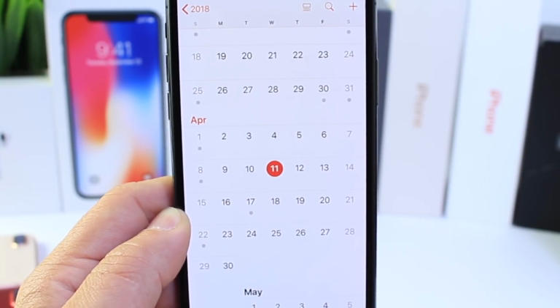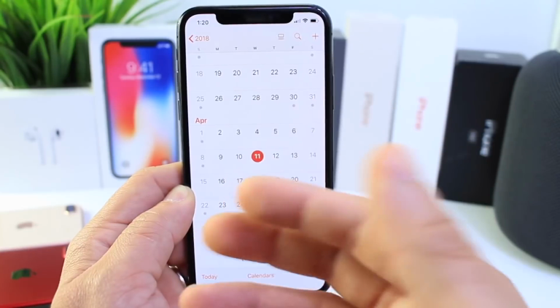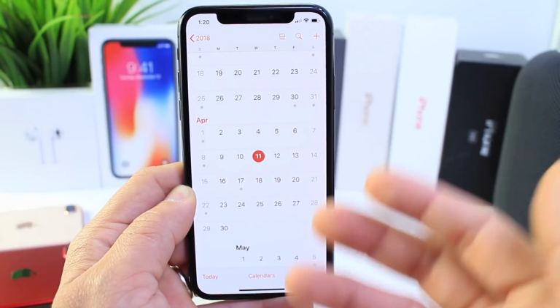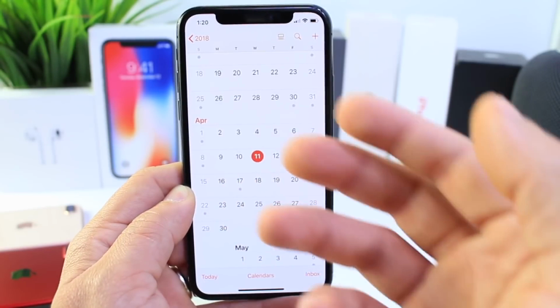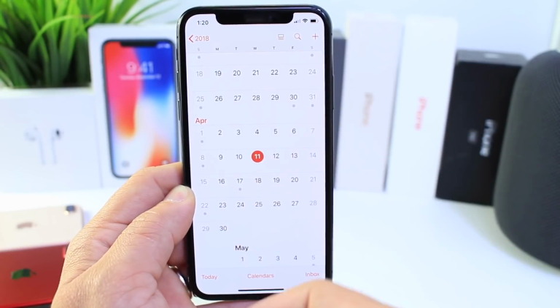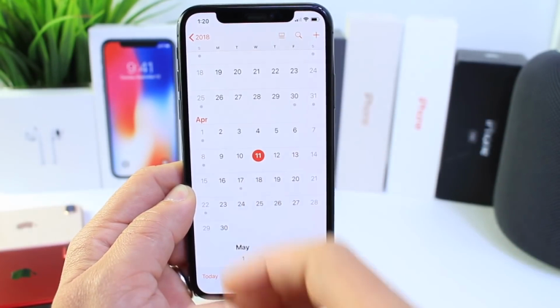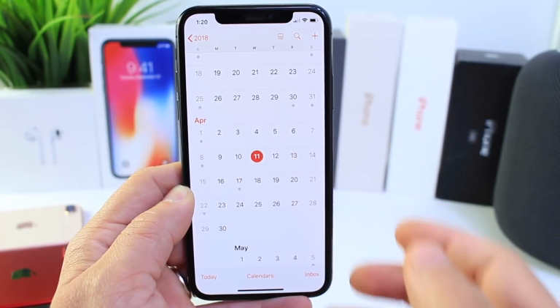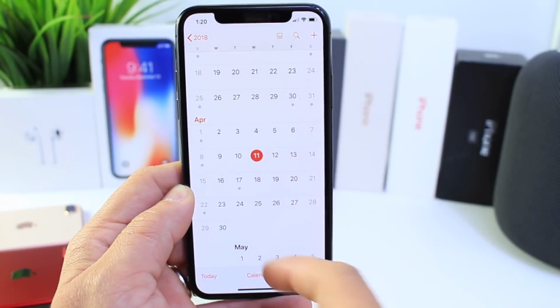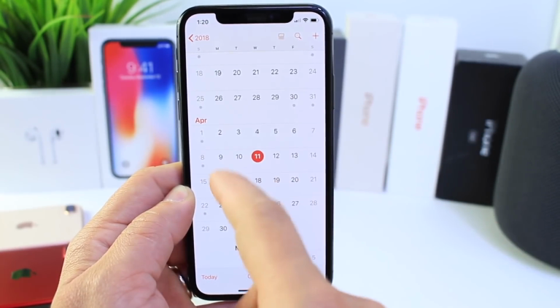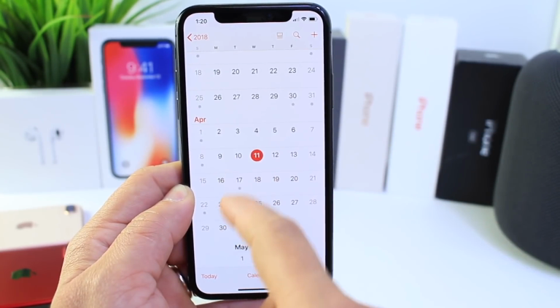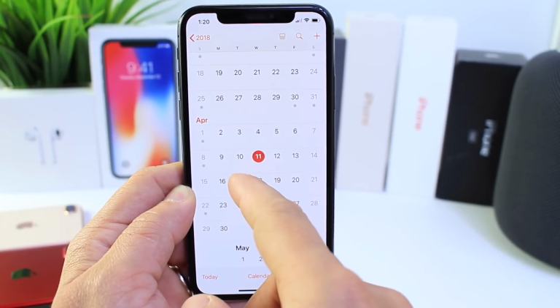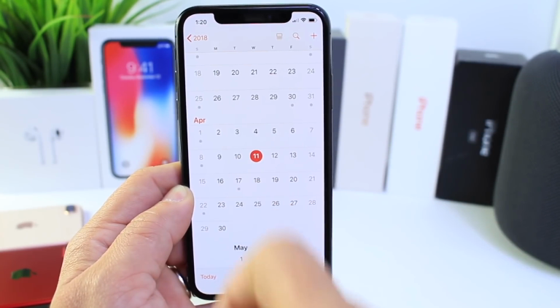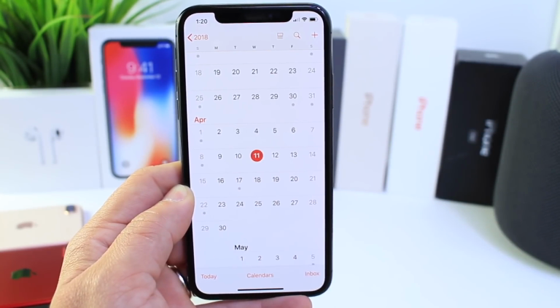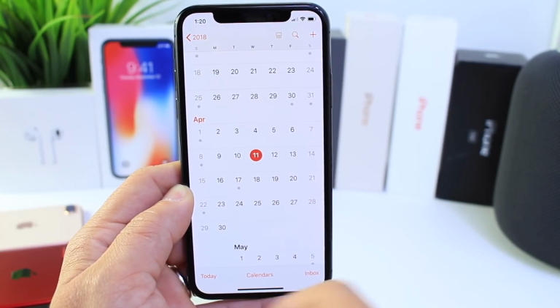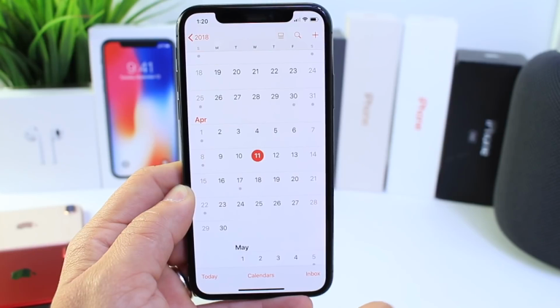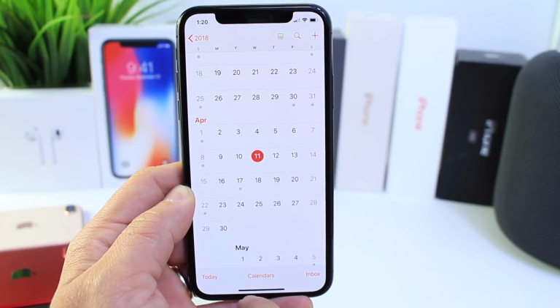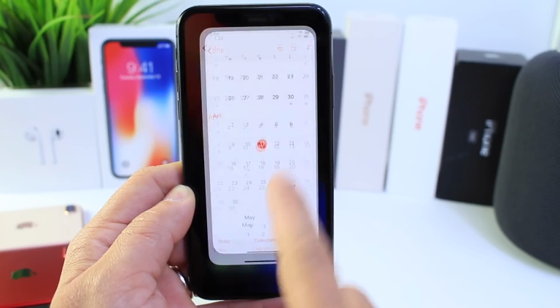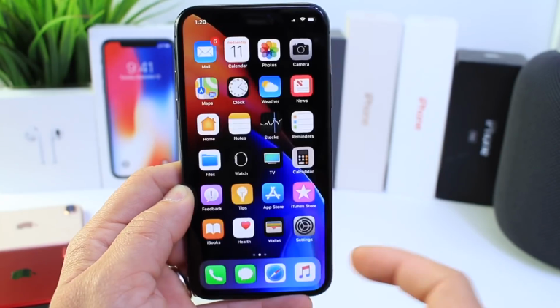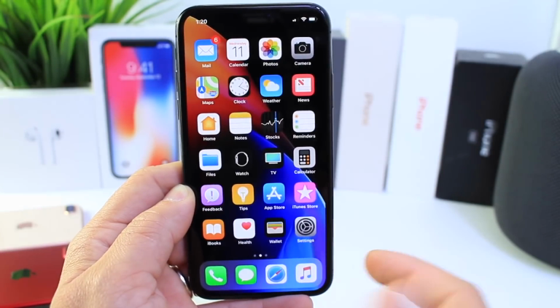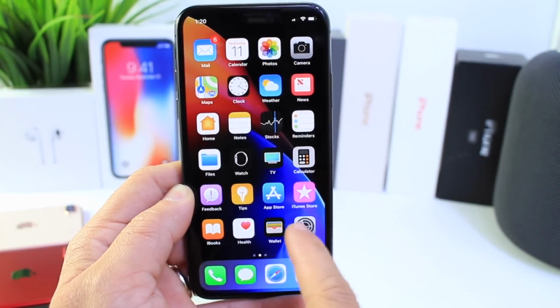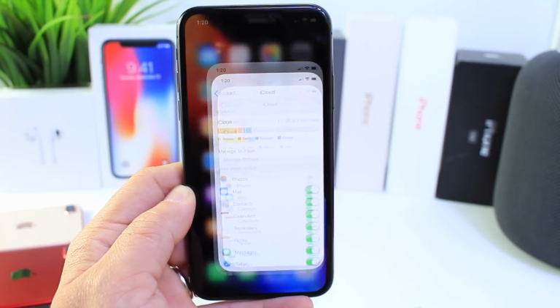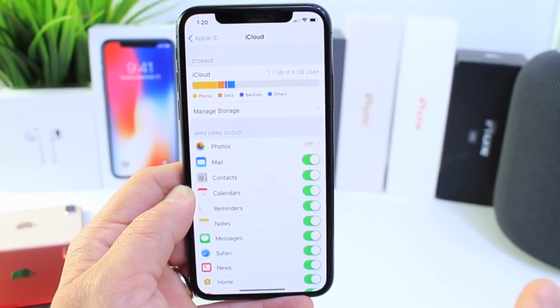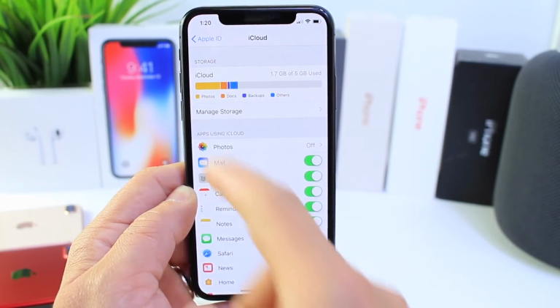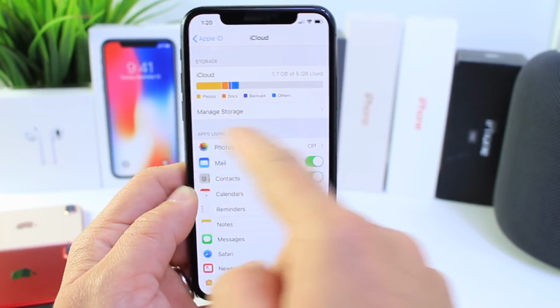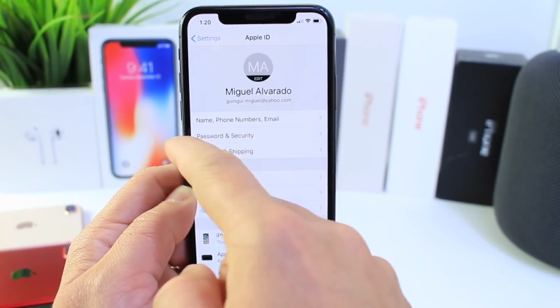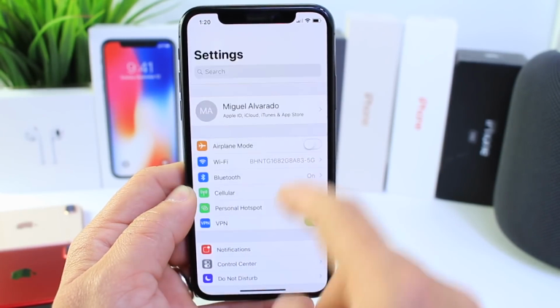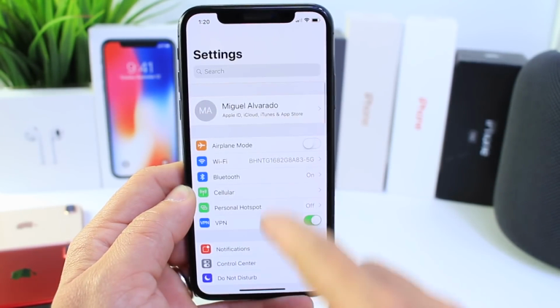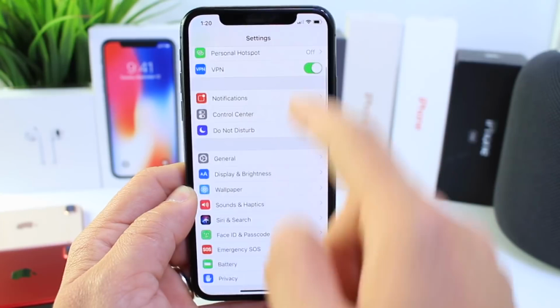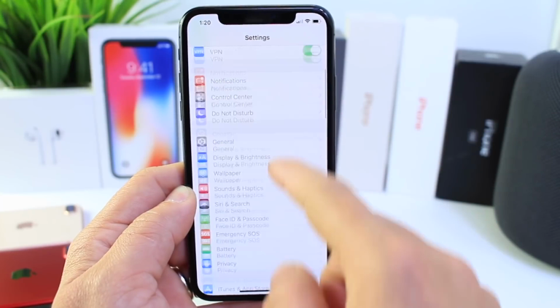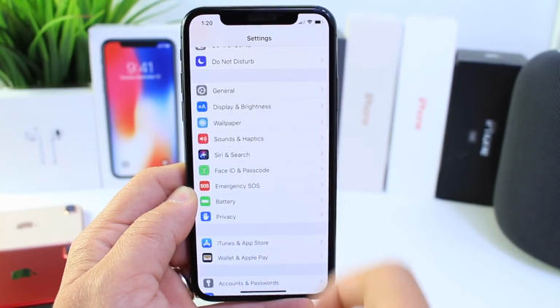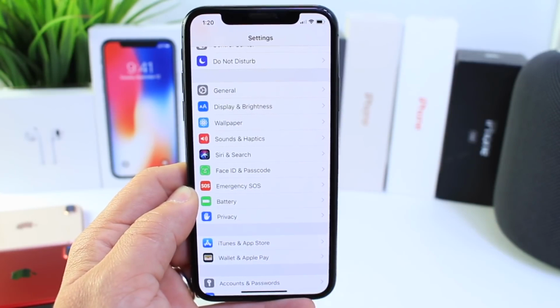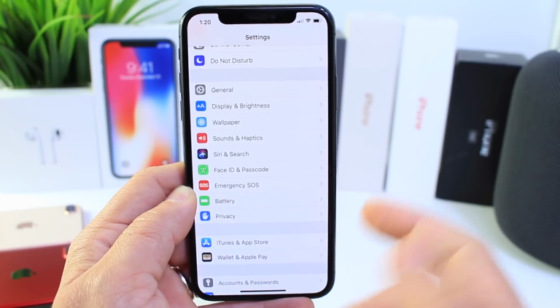So iOS 11.4 beta 2 could be released anywhere between the 16th or the 17th of next week. That's when we can expect the beta, so let's talk about some of the new features and things we hope to see with this new beta.